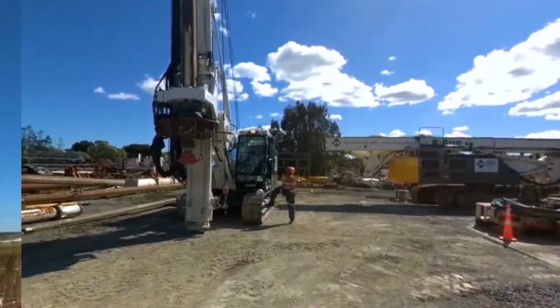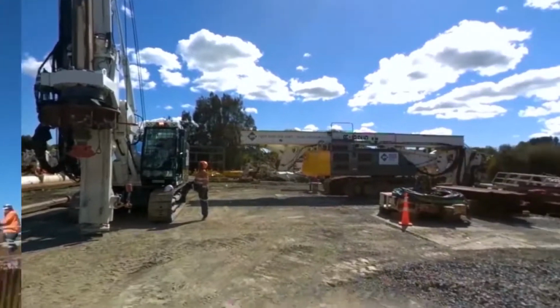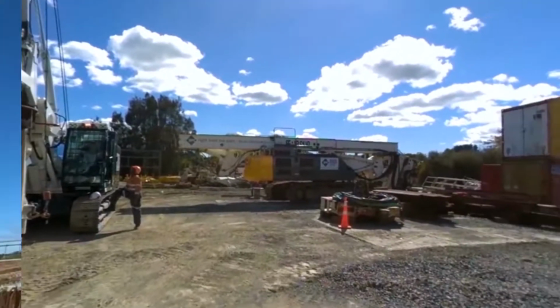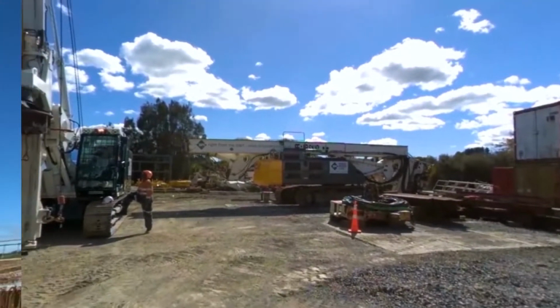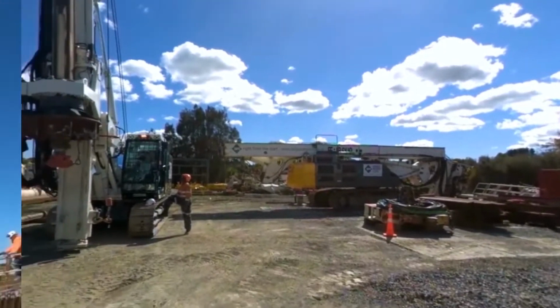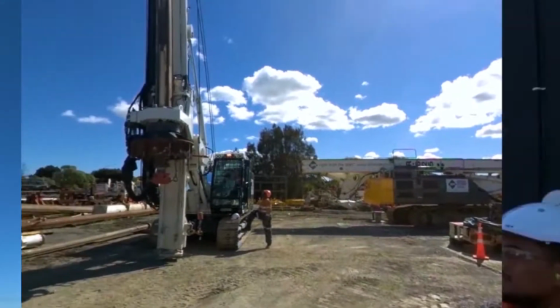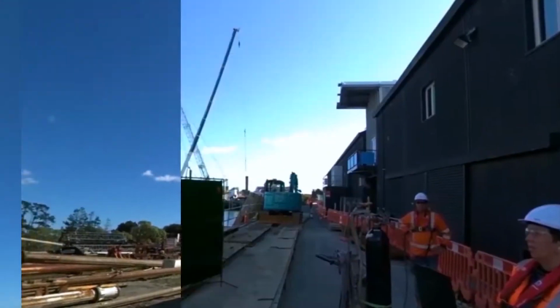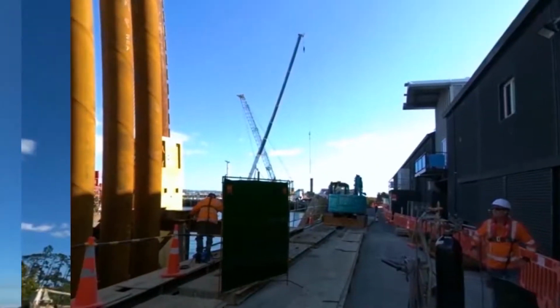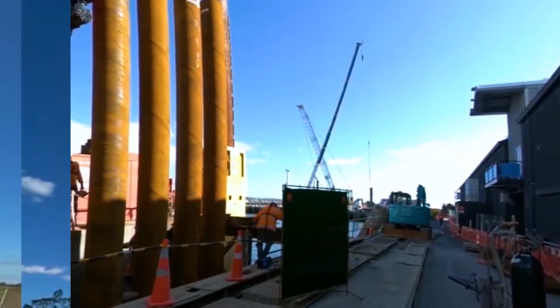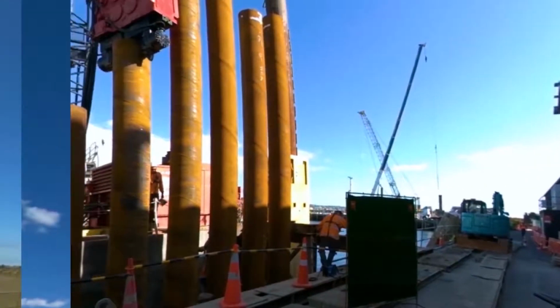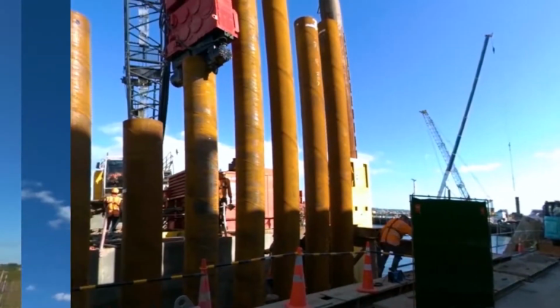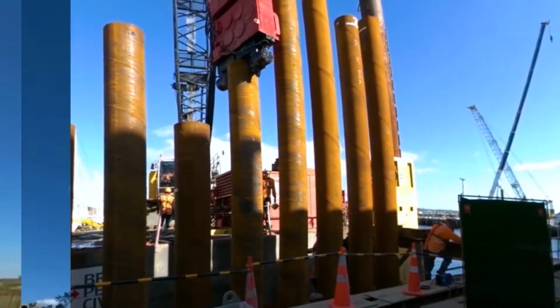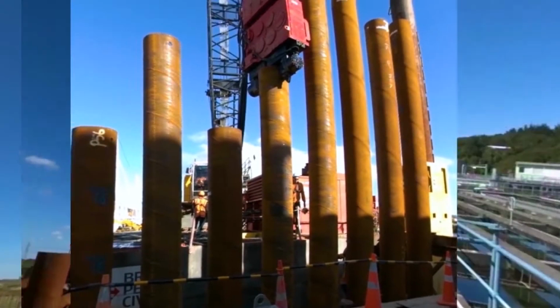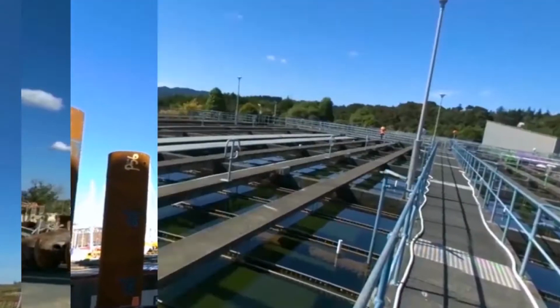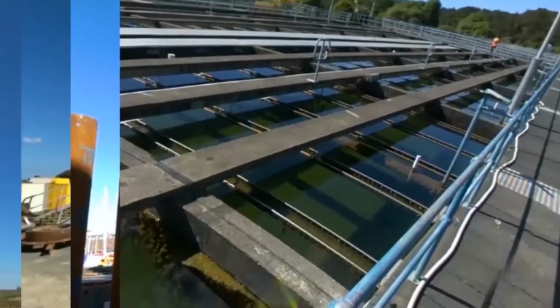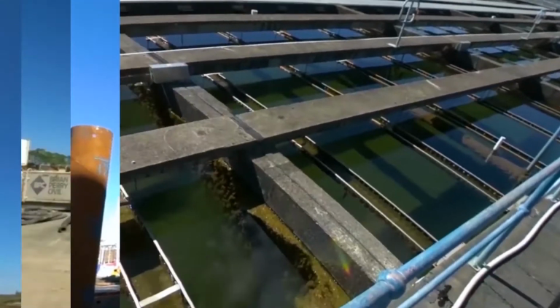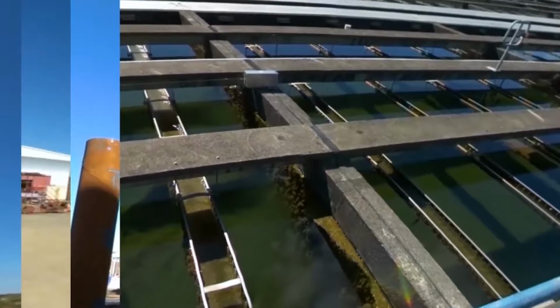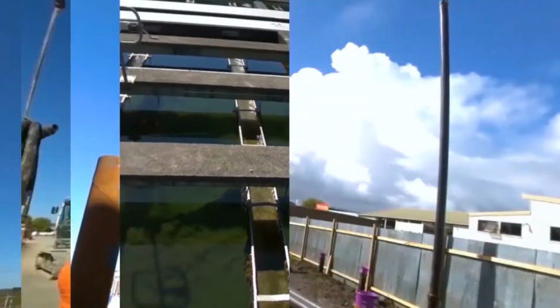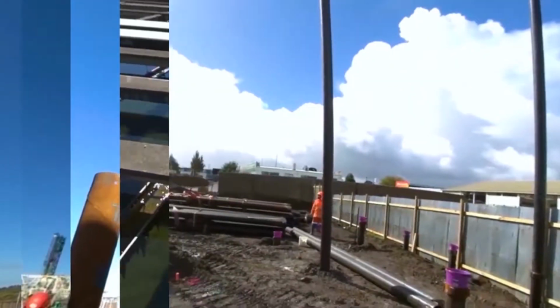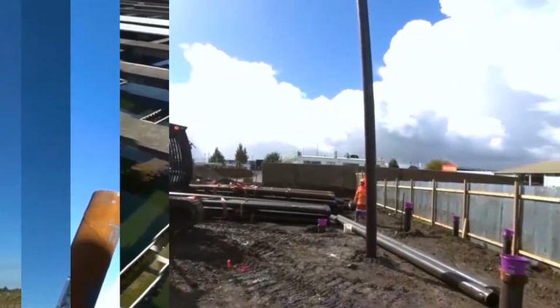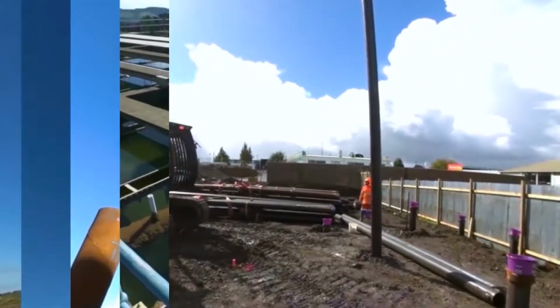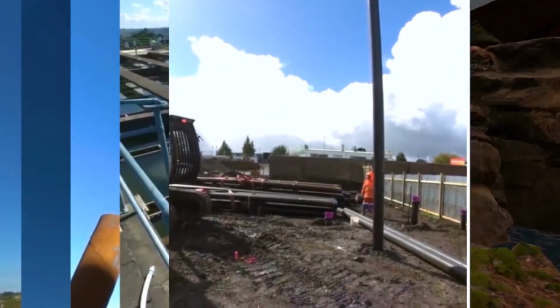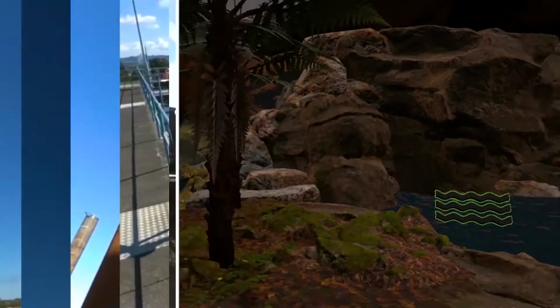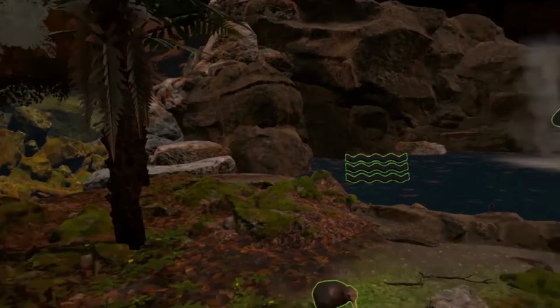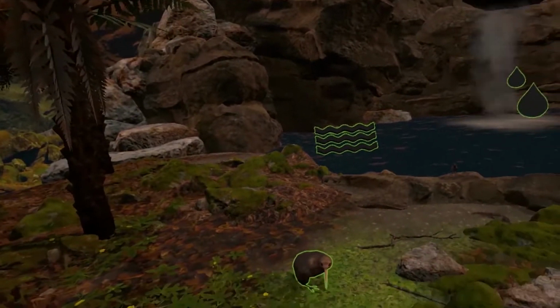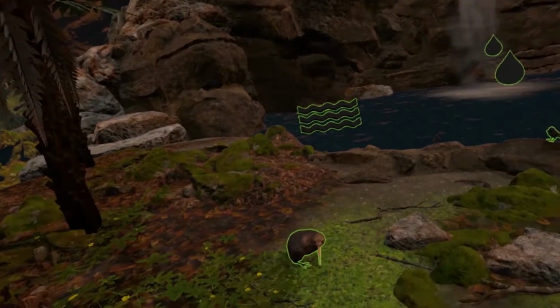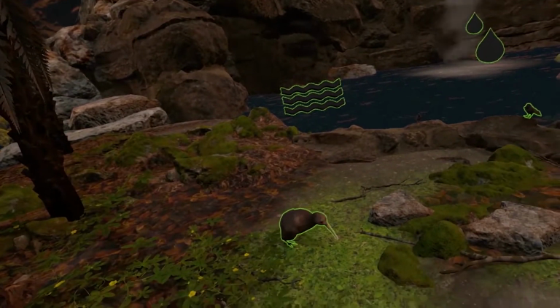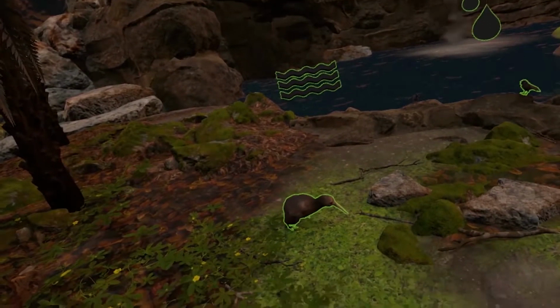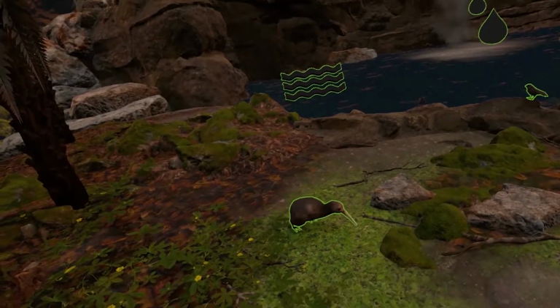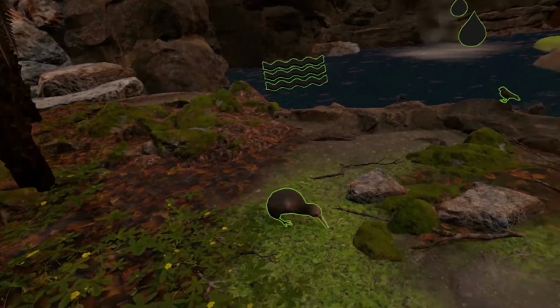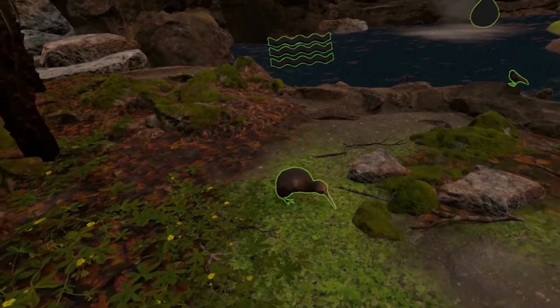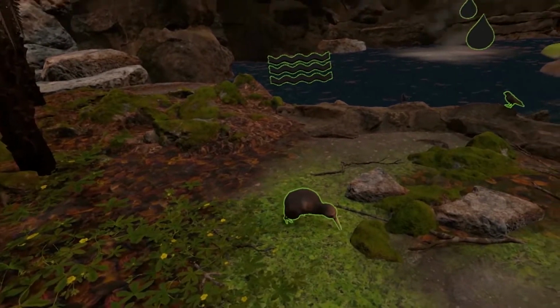What makes this simulation unique is that we've used a combination of 360 captures, traditional filming, and CGI environments to create a realistic virtual construction scene.